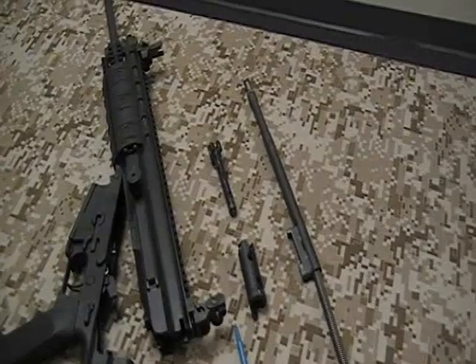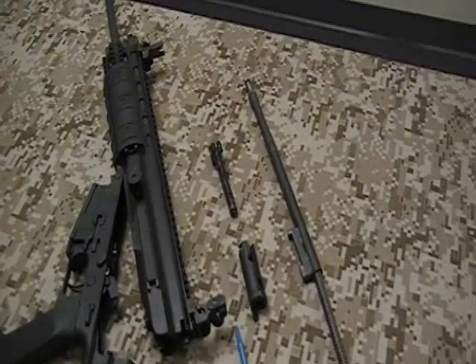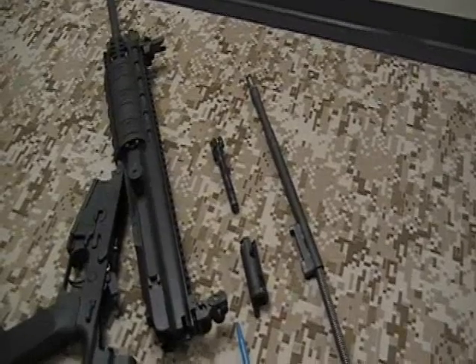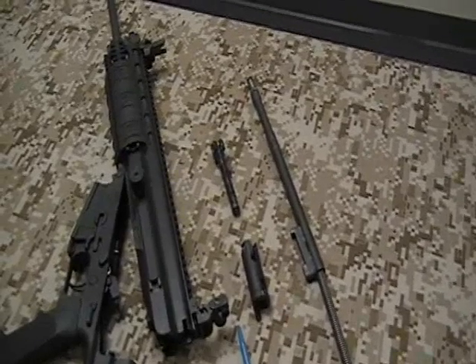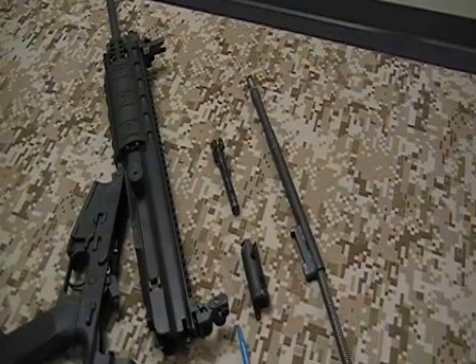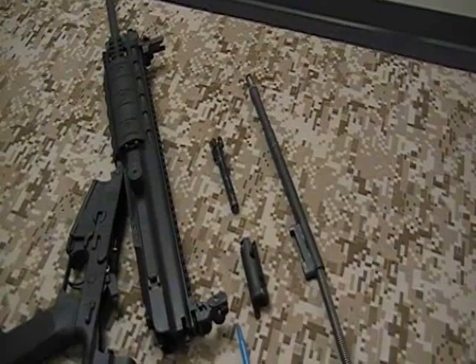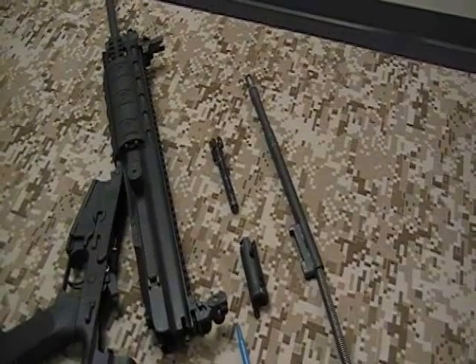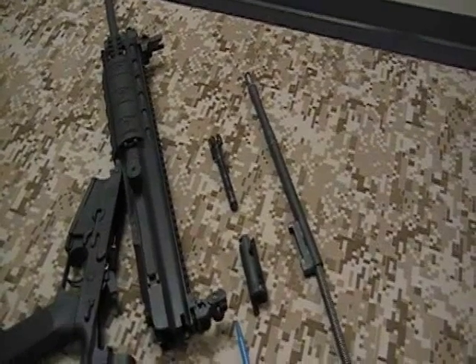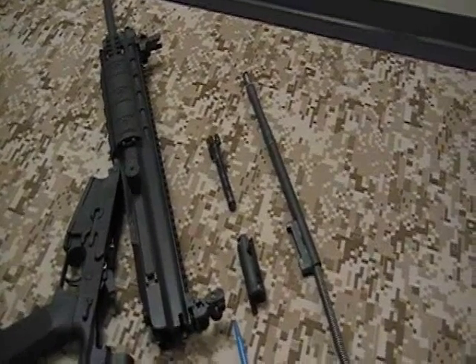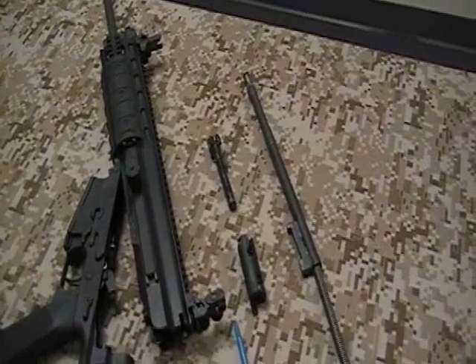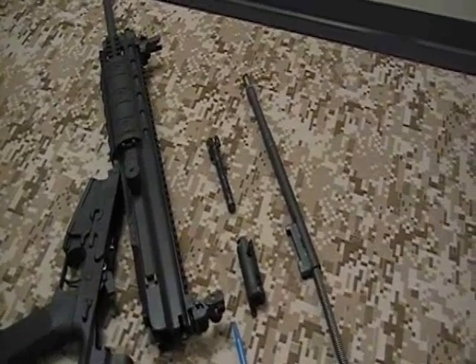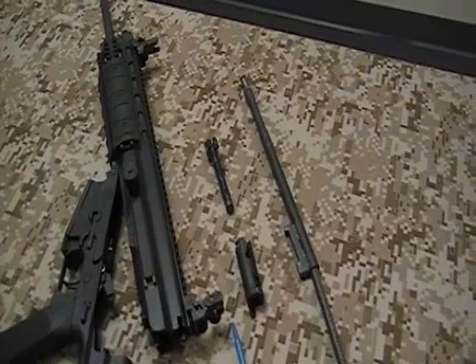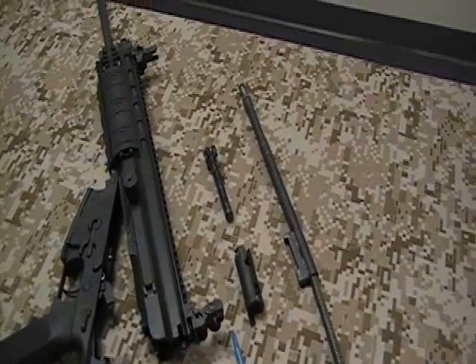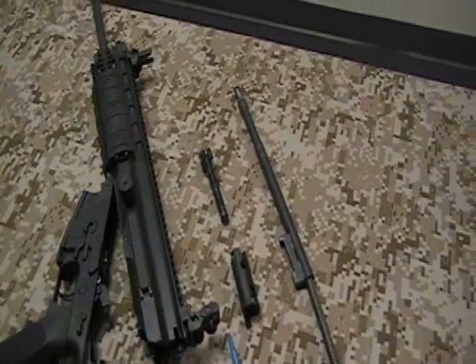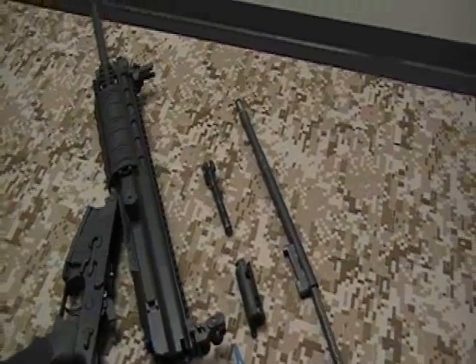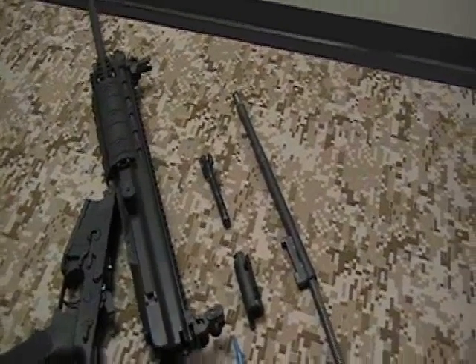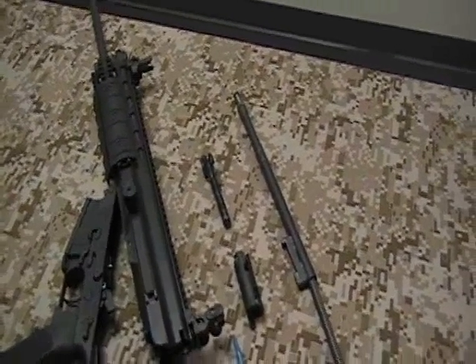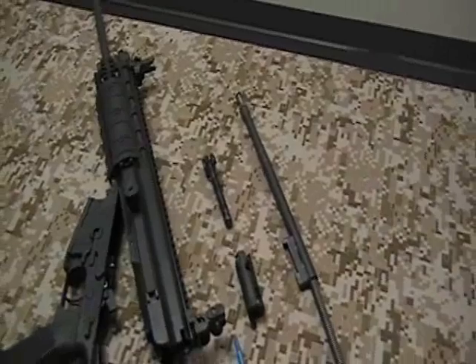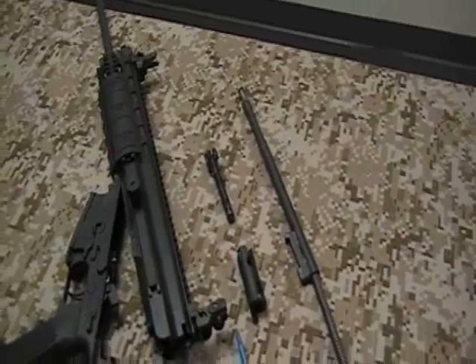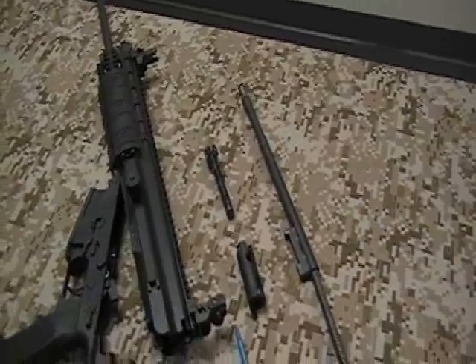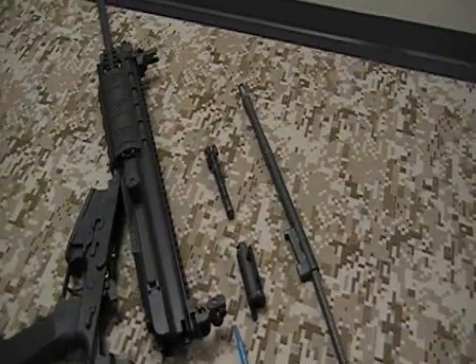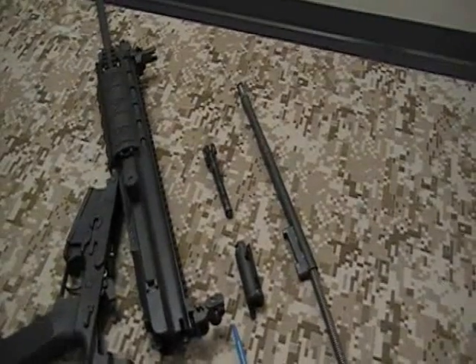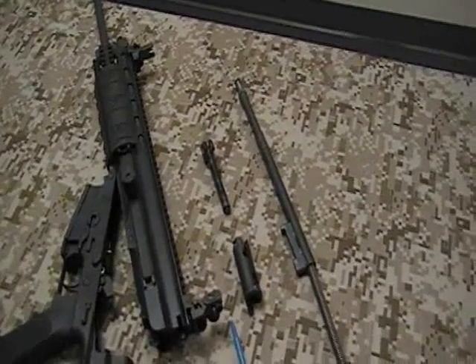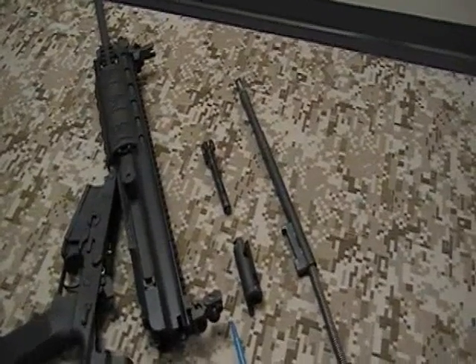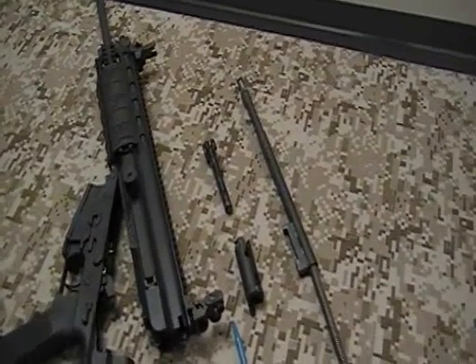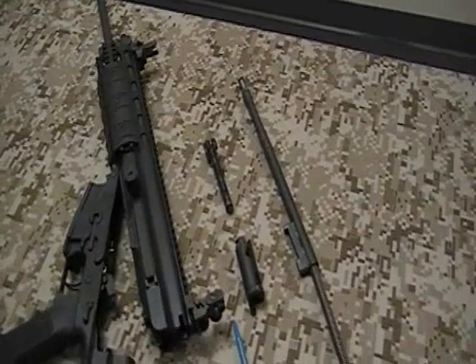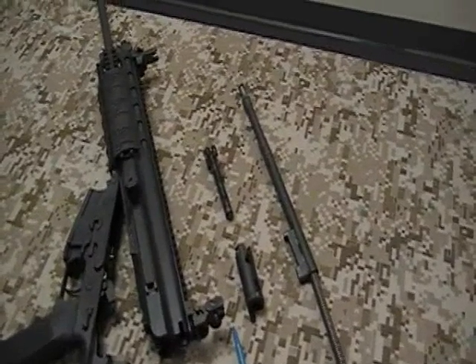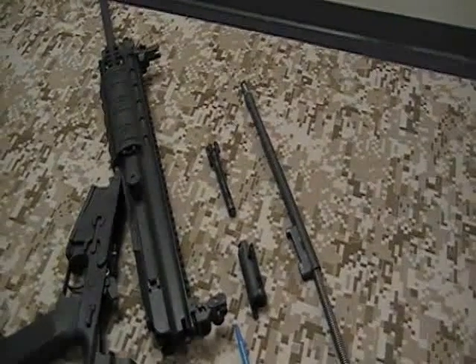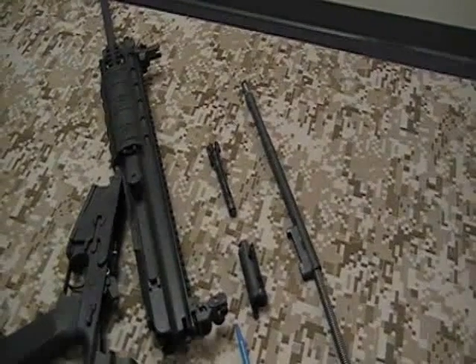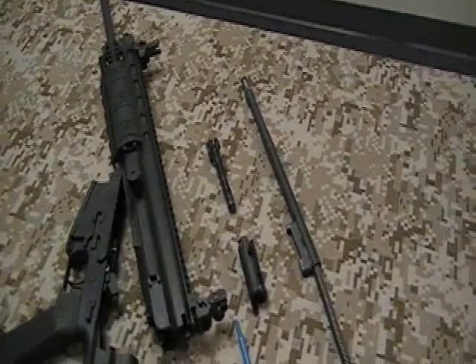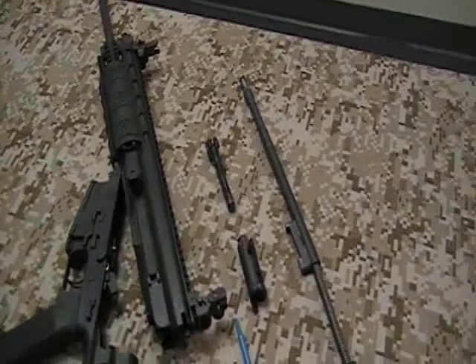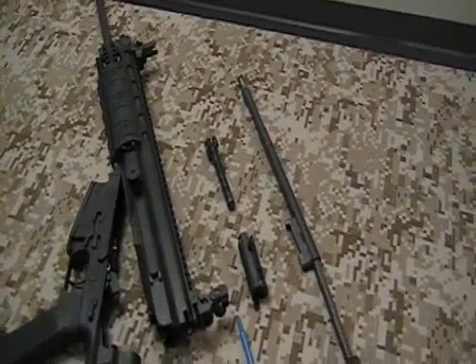In this video clip, we are going to install the bolt, bolt carrier, and operating rod into the XCR rifle.